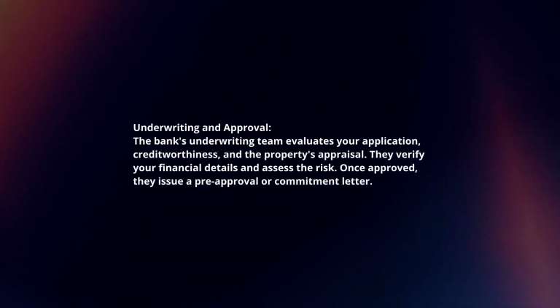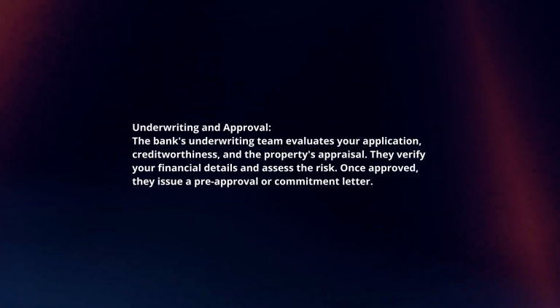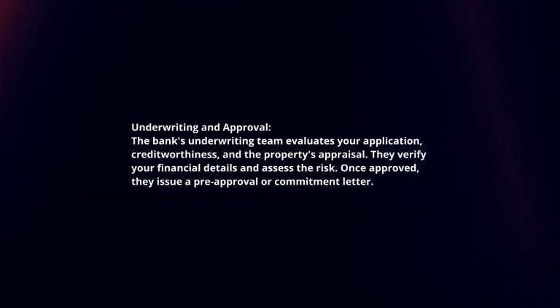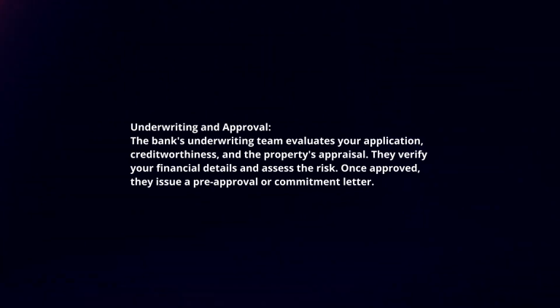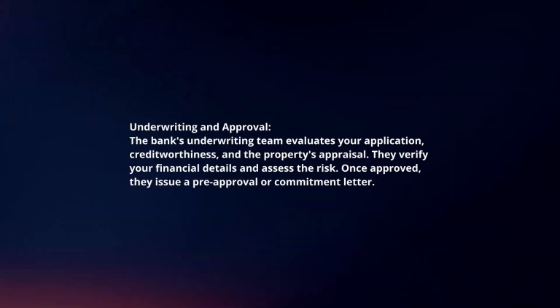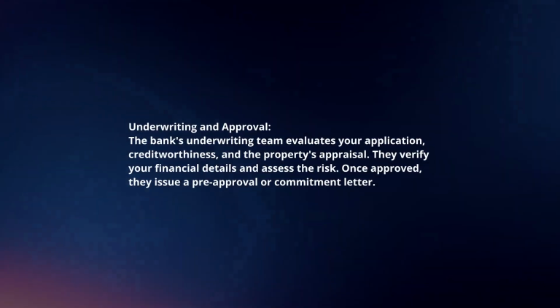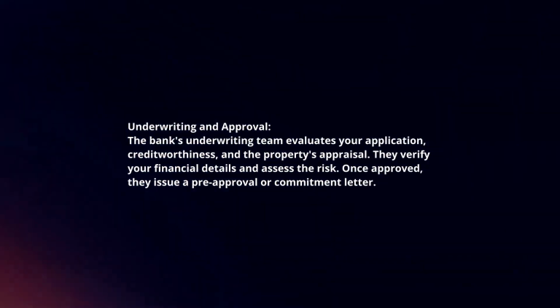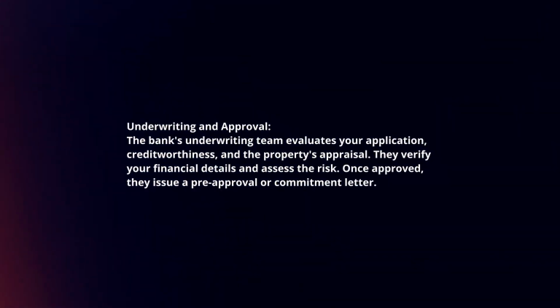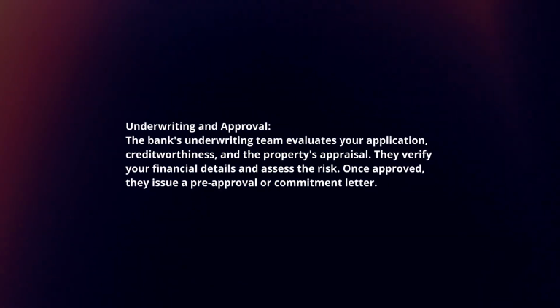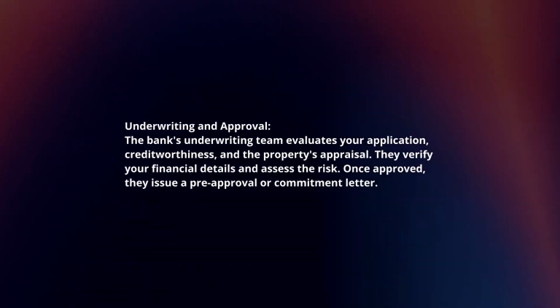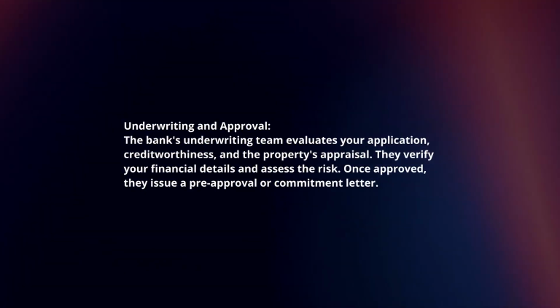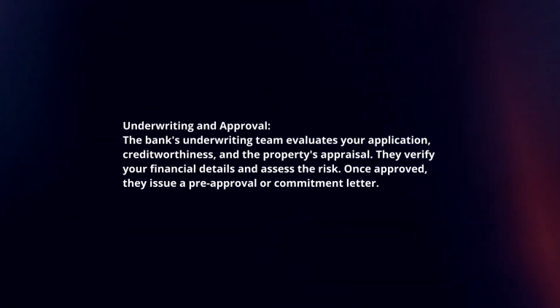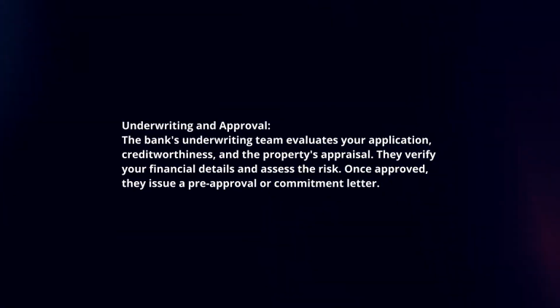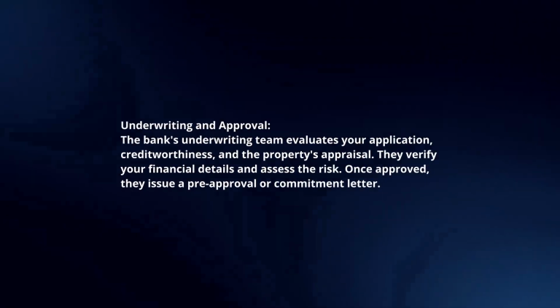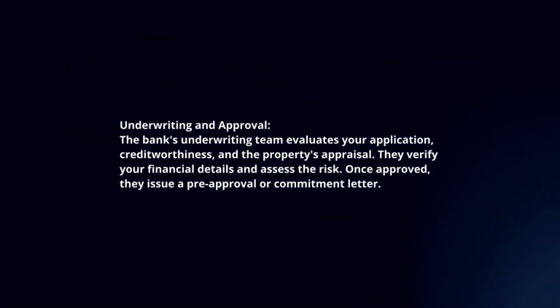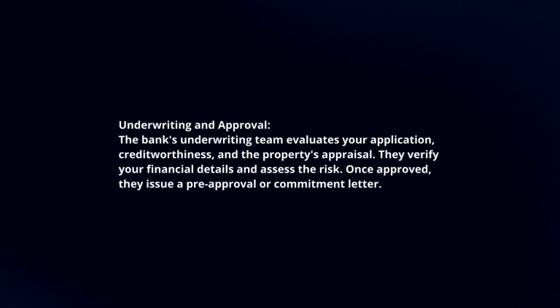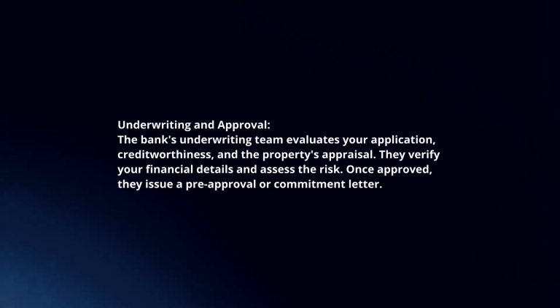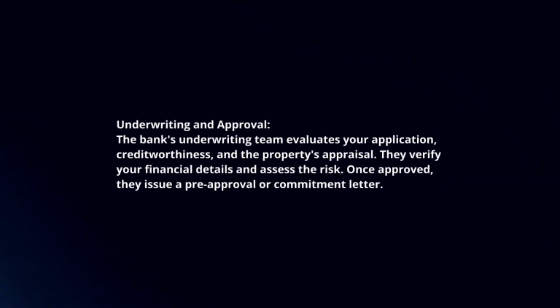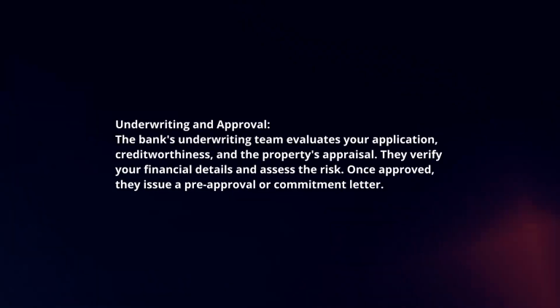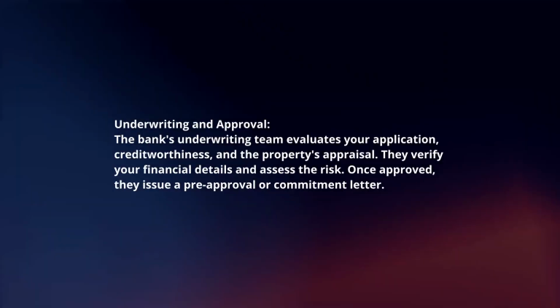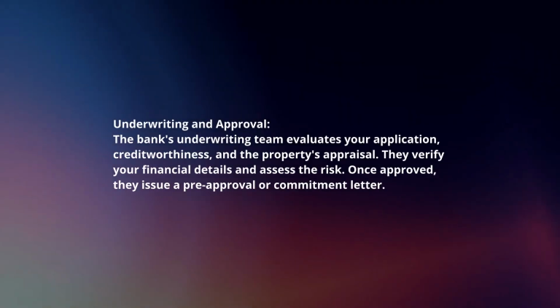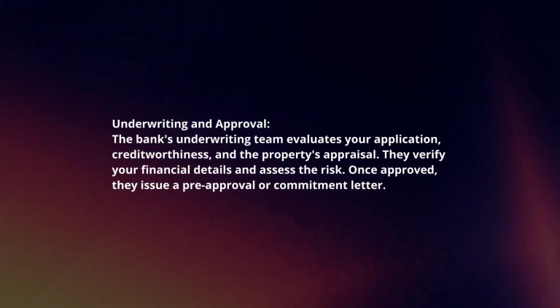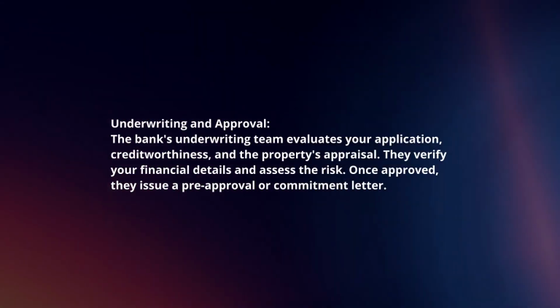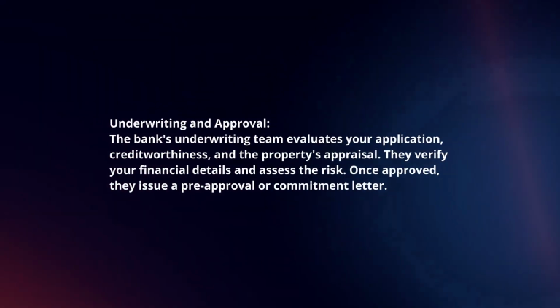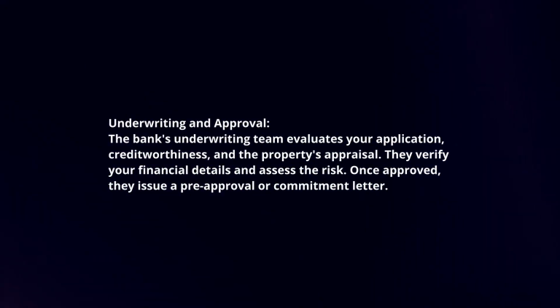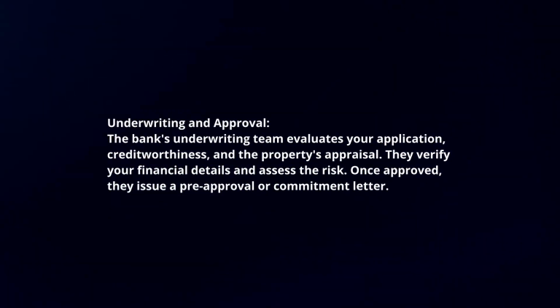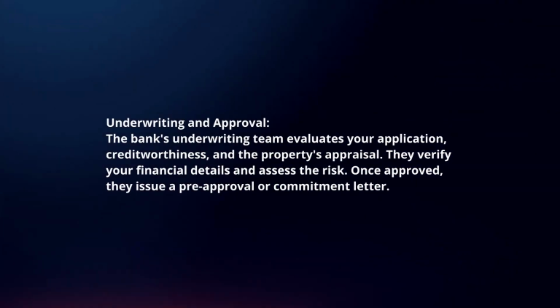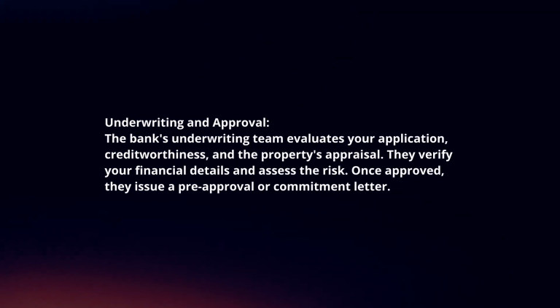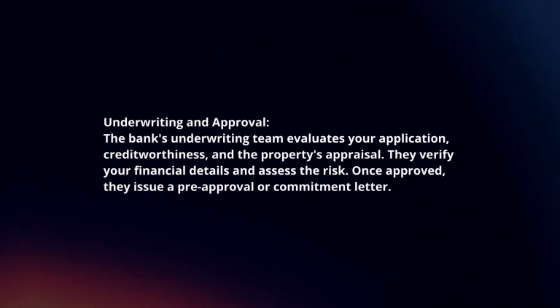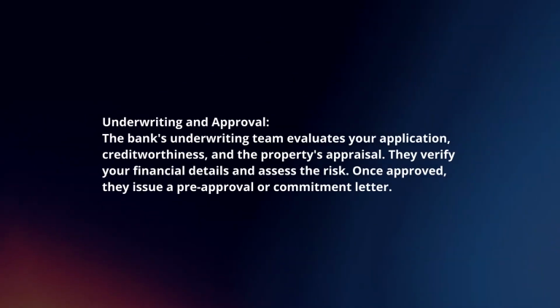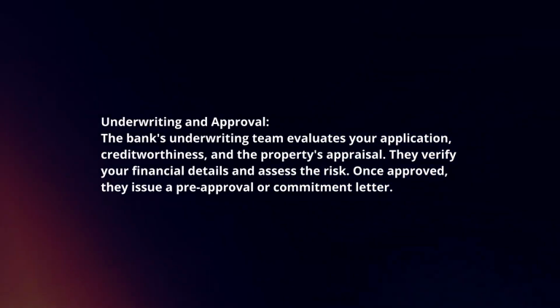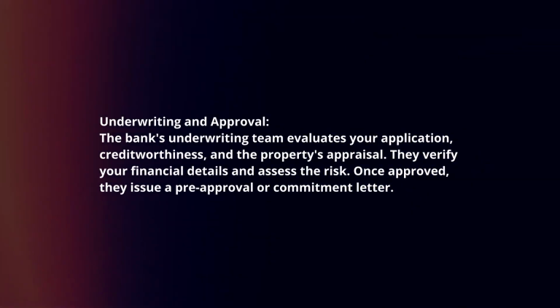Underwriting and approval. The bank's underwriting team evaluates your application, creditworthiness, and the property's appraisal. They verify your financial details and assess the risk. Once approved, they issue a pre-approval or commitment letter.